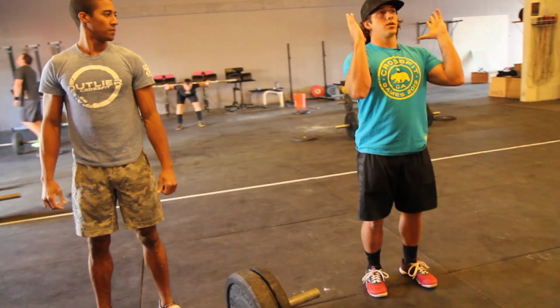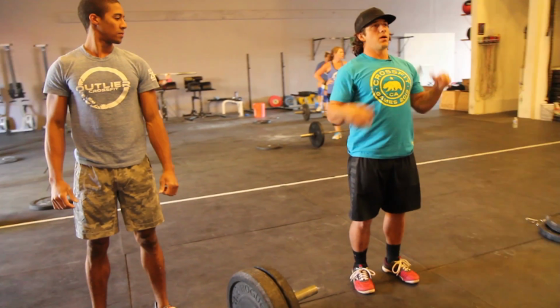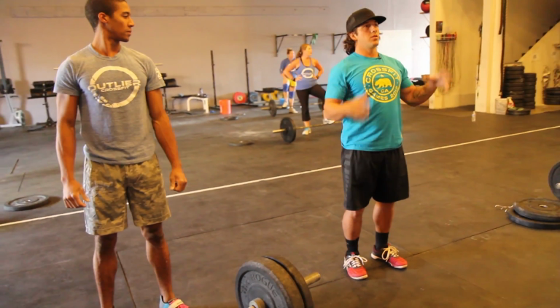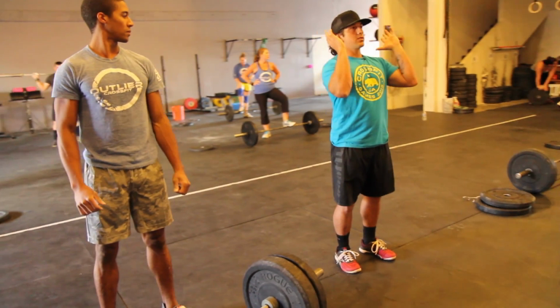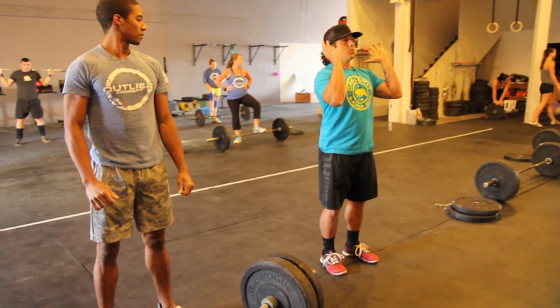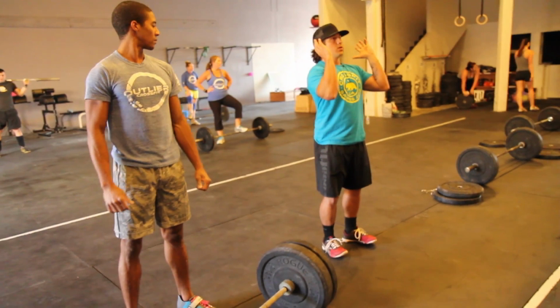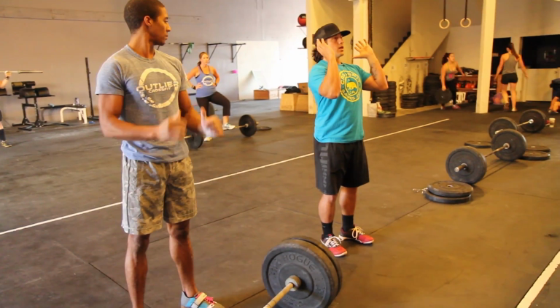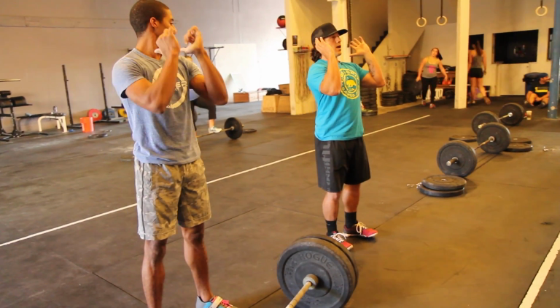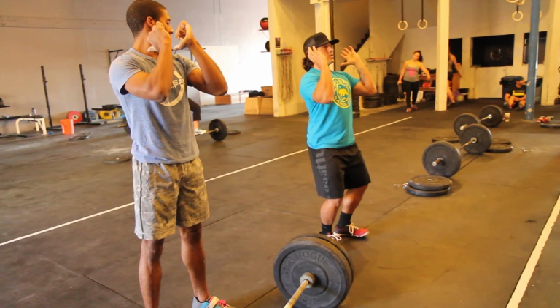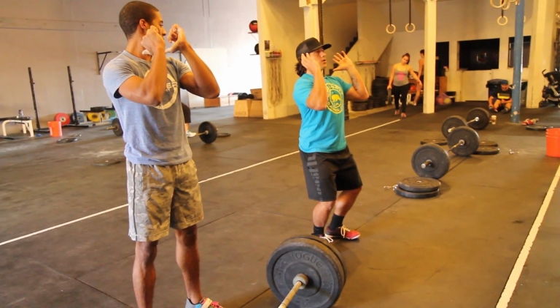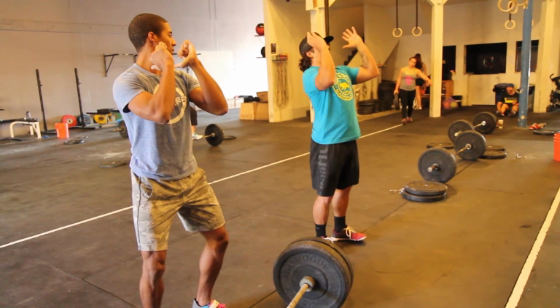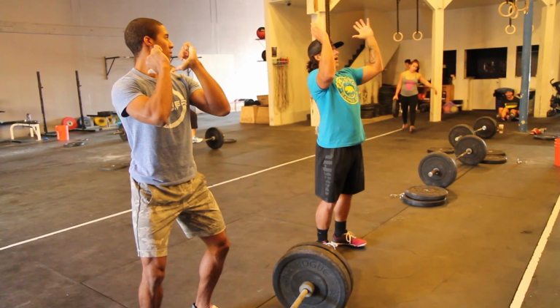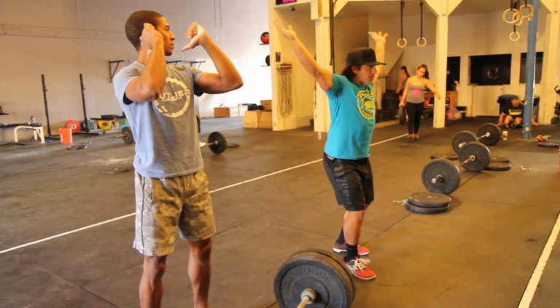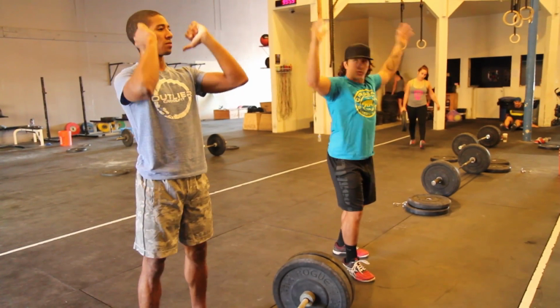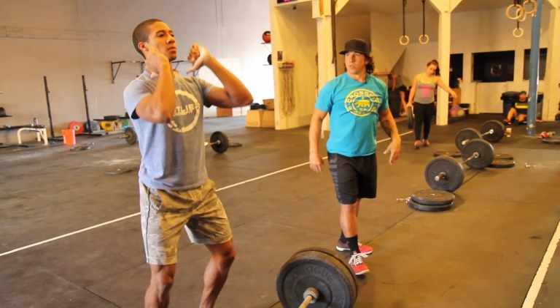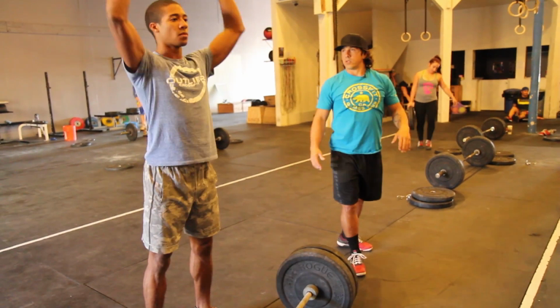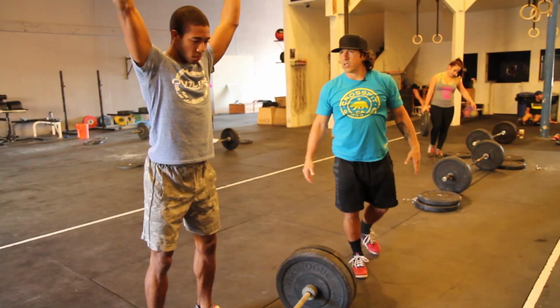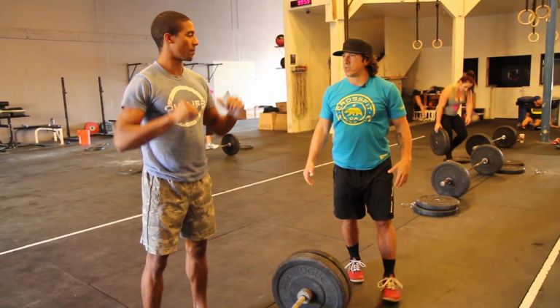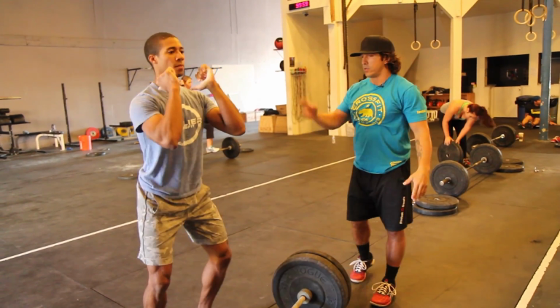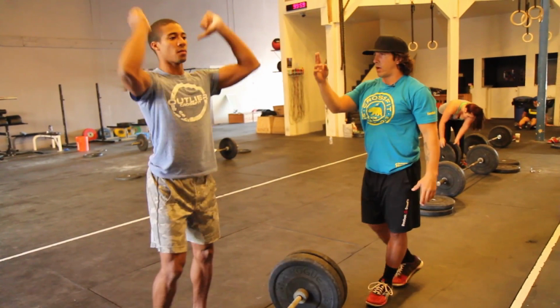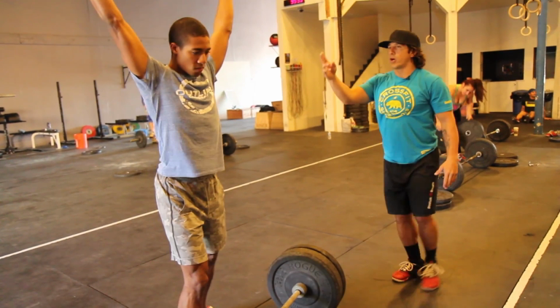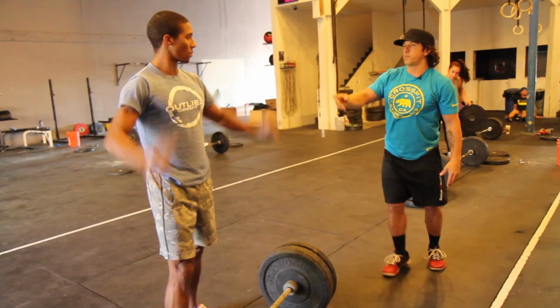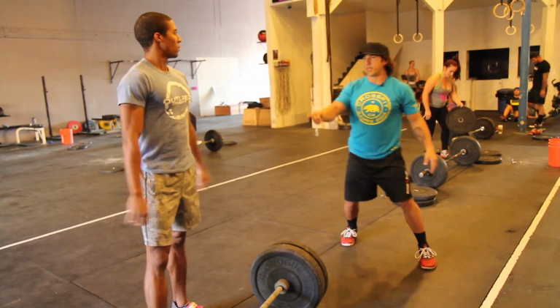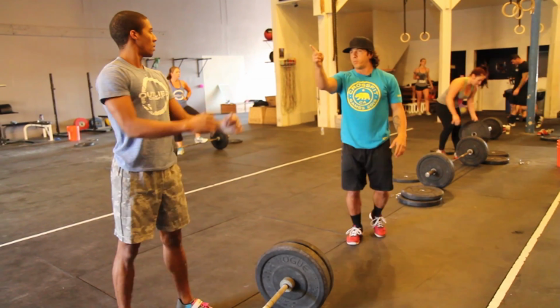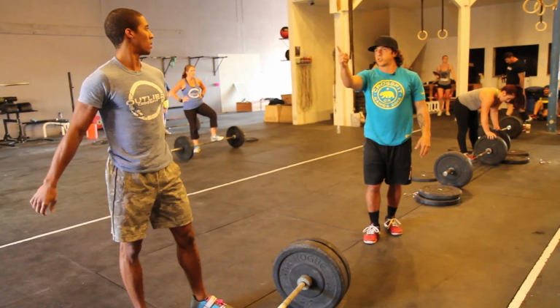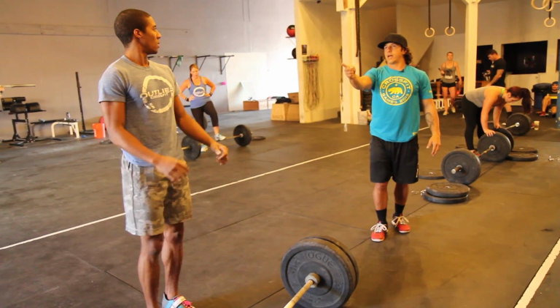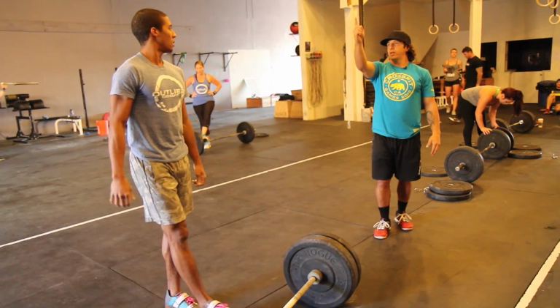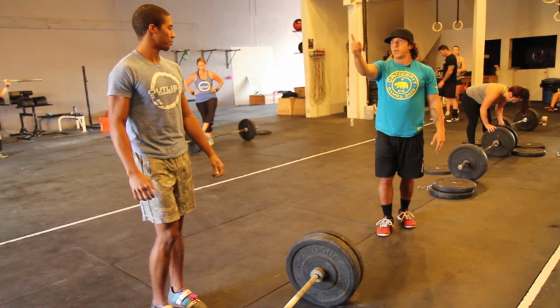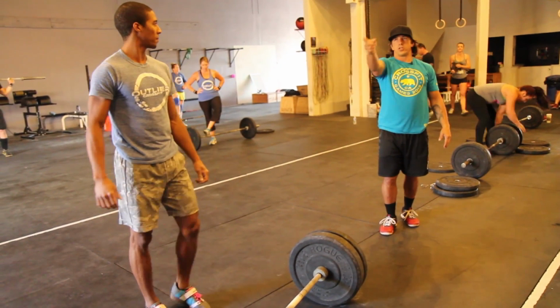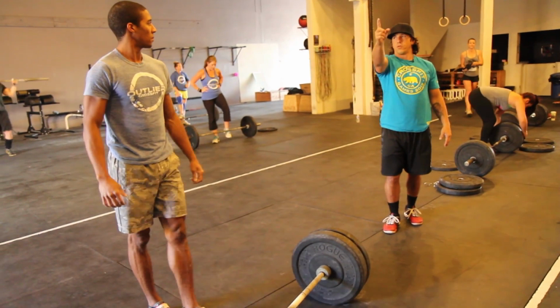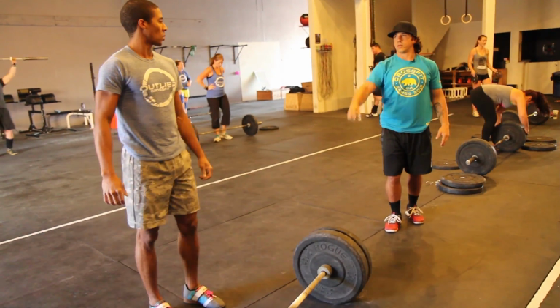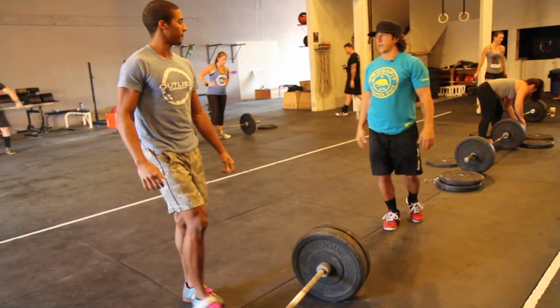When you're standing here and you jerk, think about being on your heels a little bit more. Dip, drive, and then get through. If I'm watching you from the side, that barbell should go straight down, straight up — it shouldn't go forward.